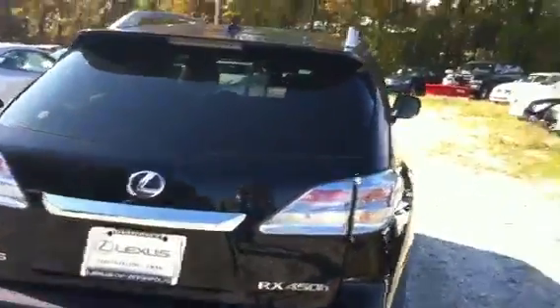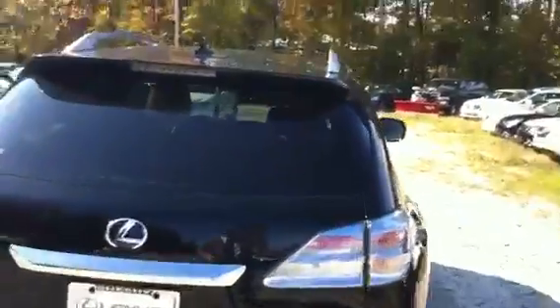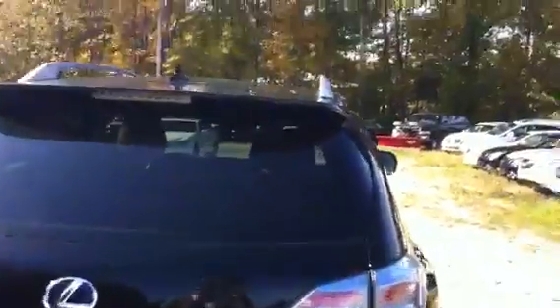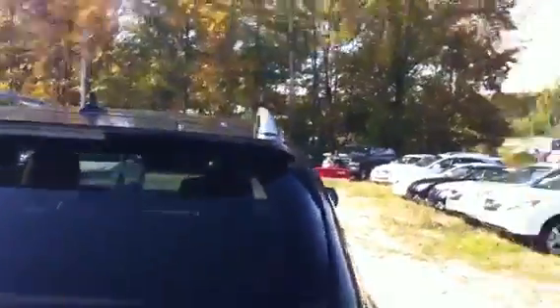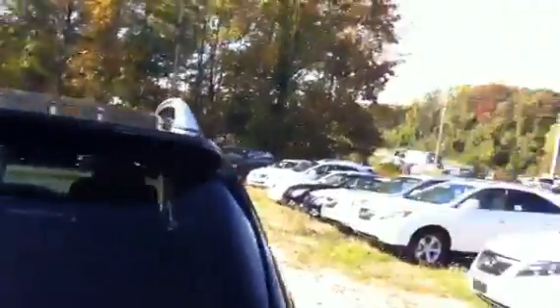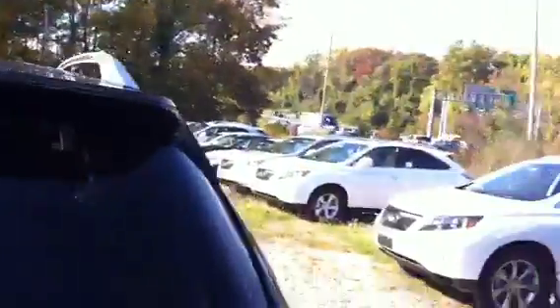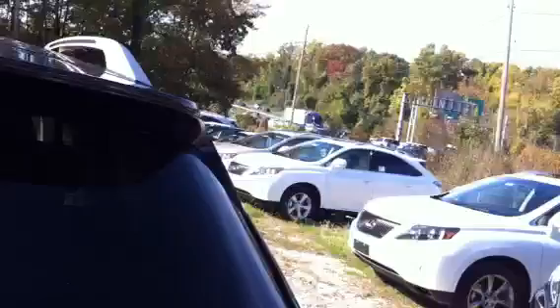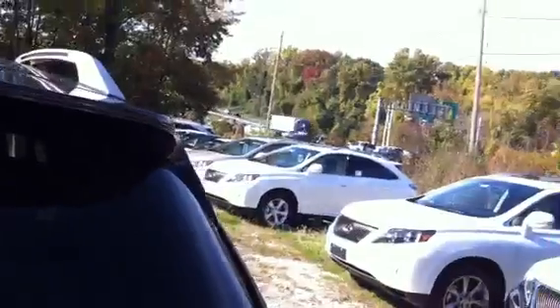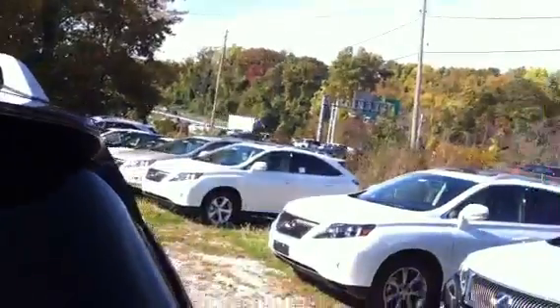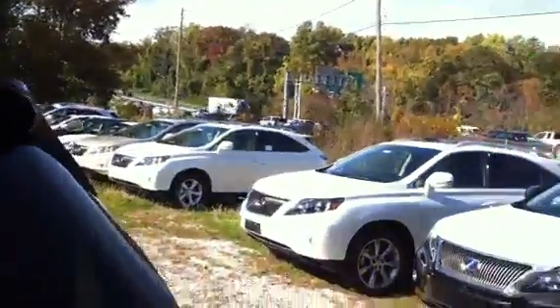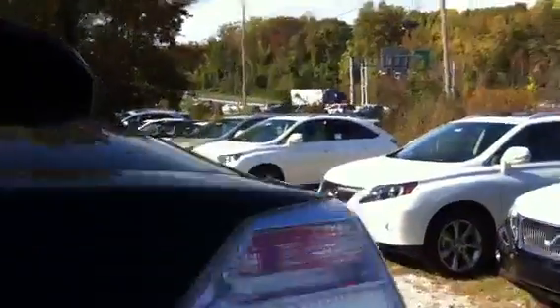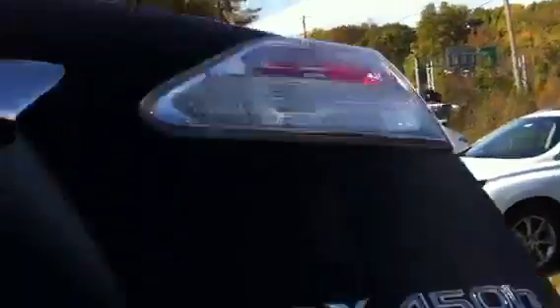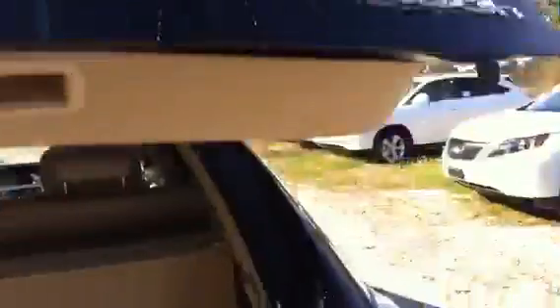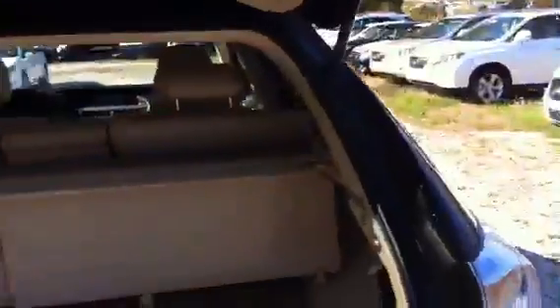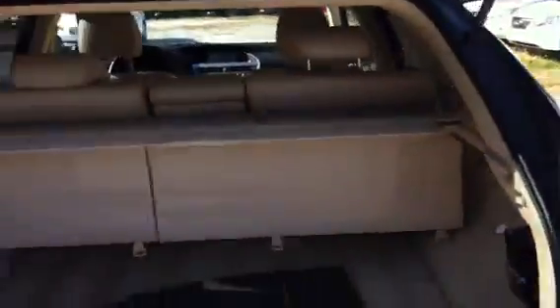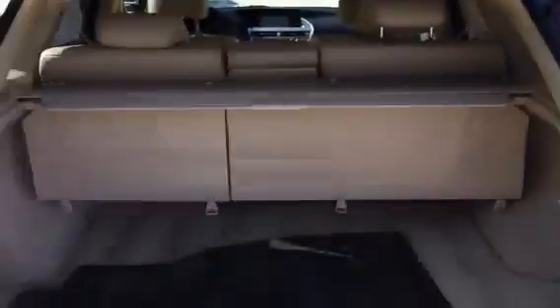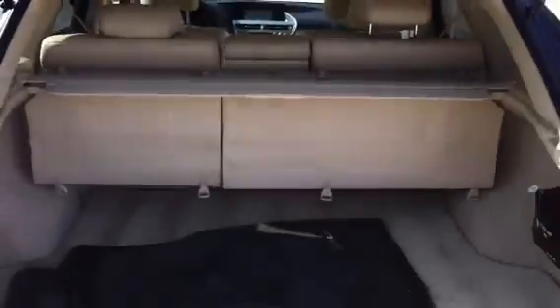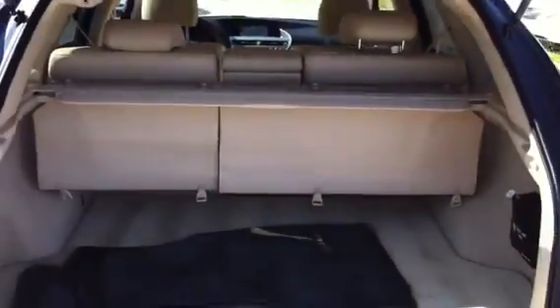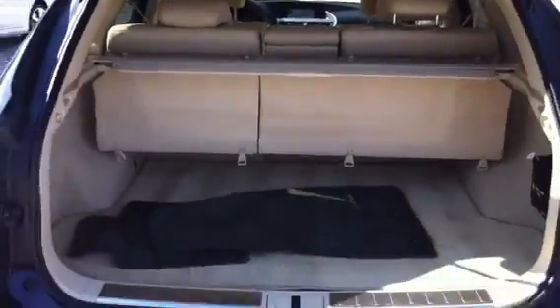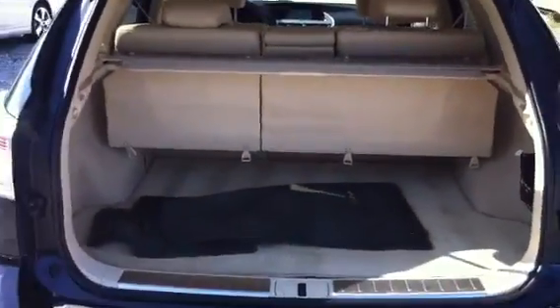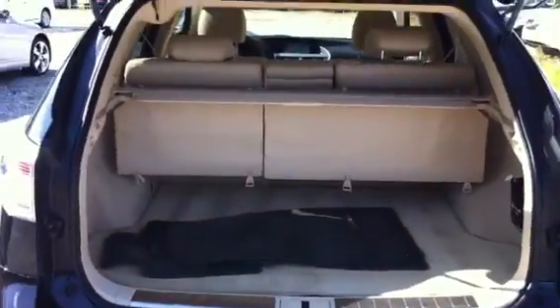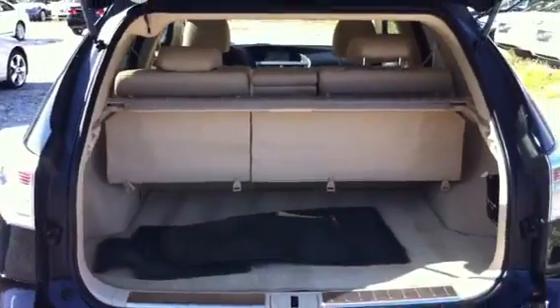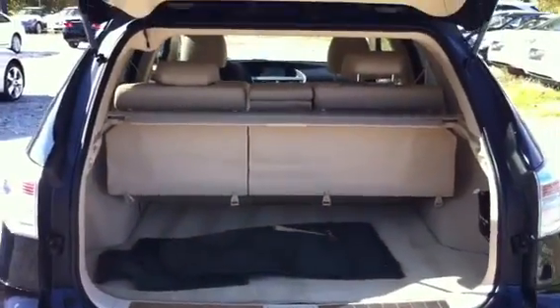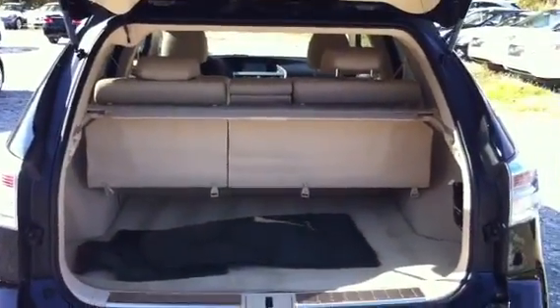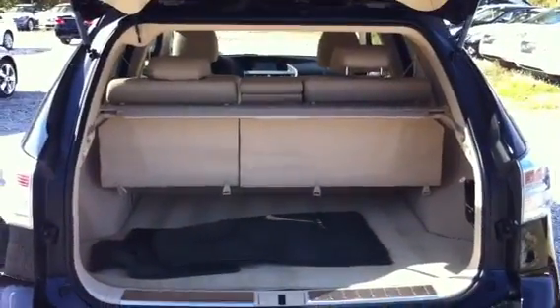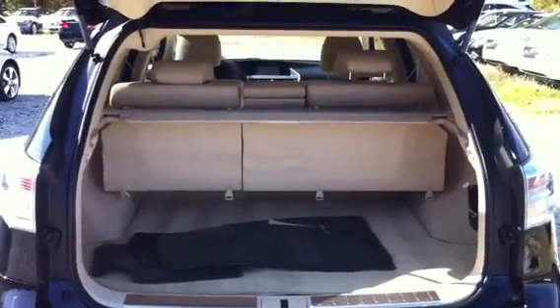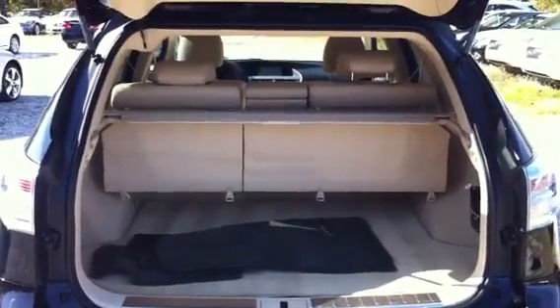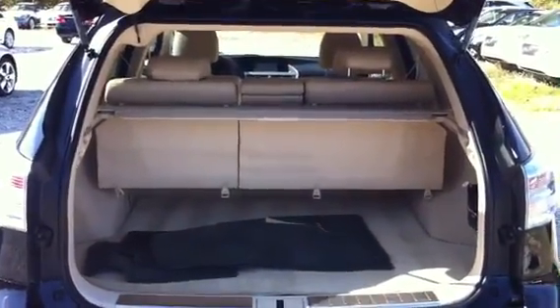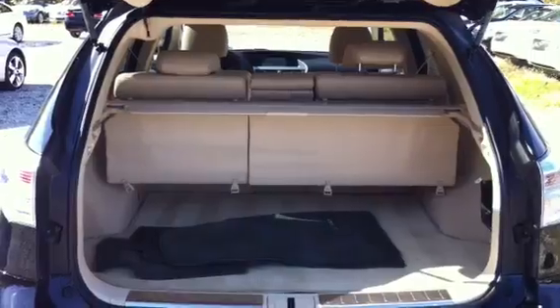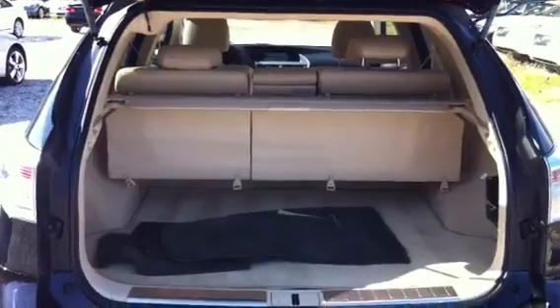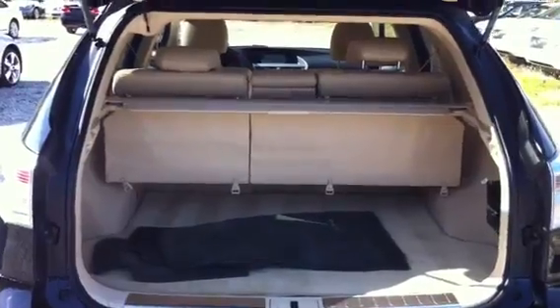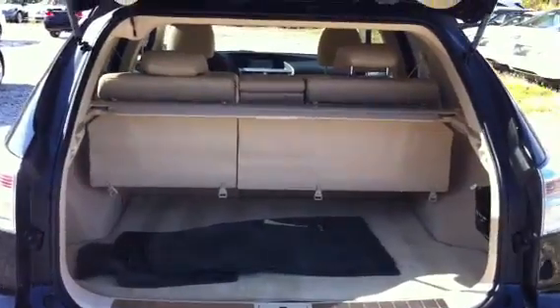The inside is actually immaculate — doesn't look like it's ever even been used before. You have your floor mats in there as well.